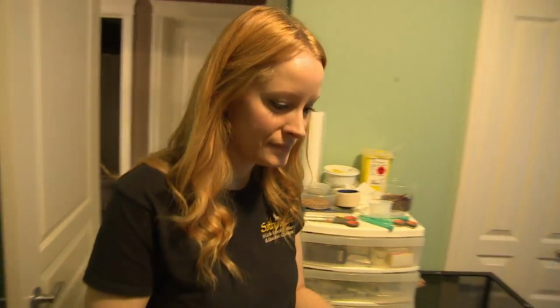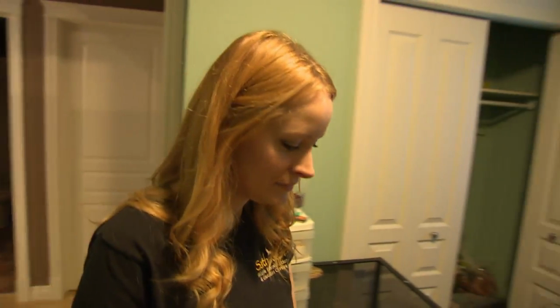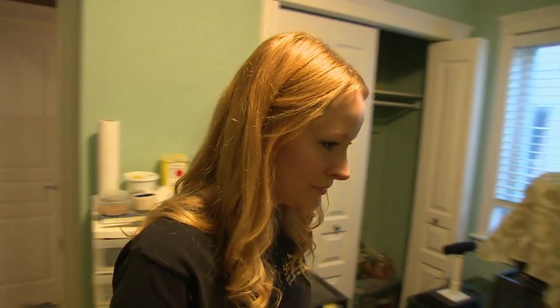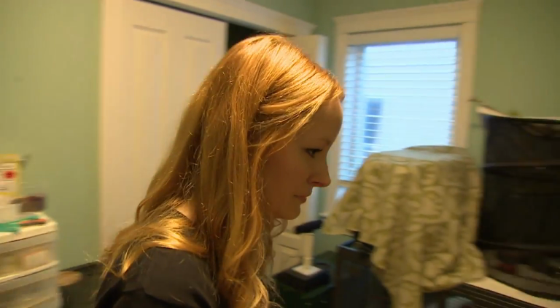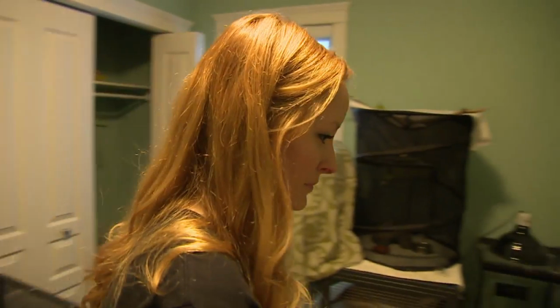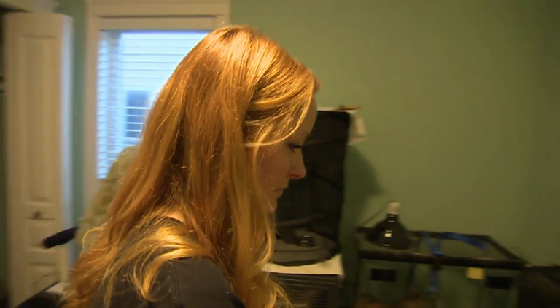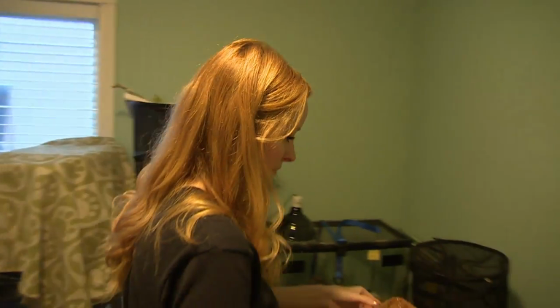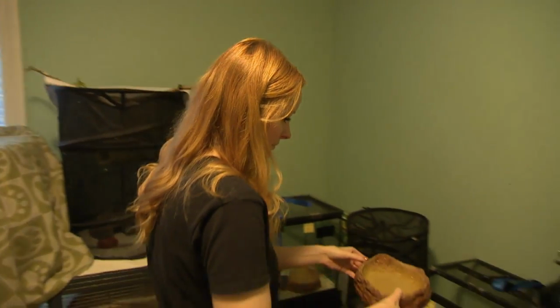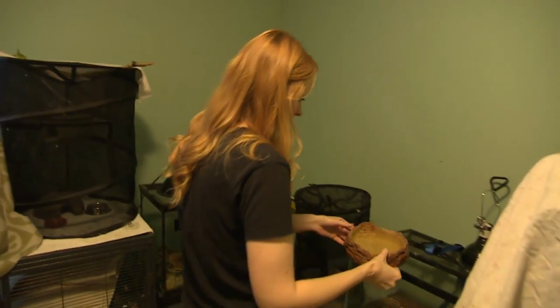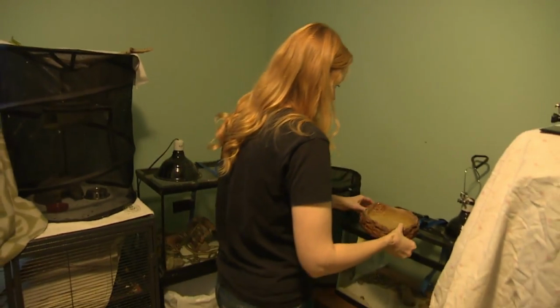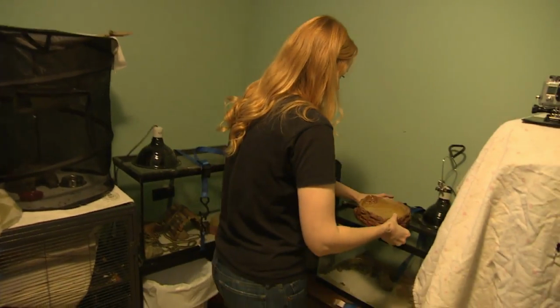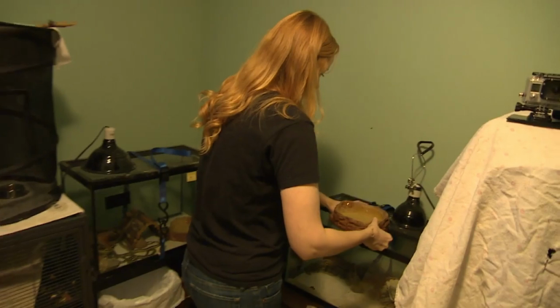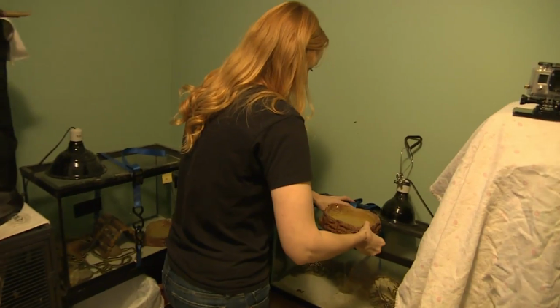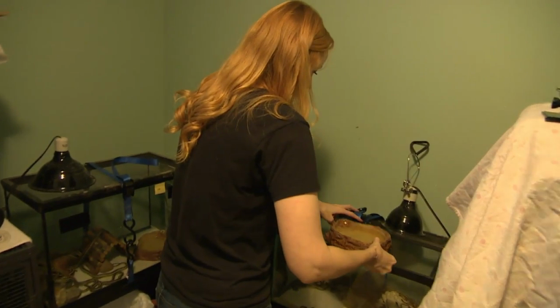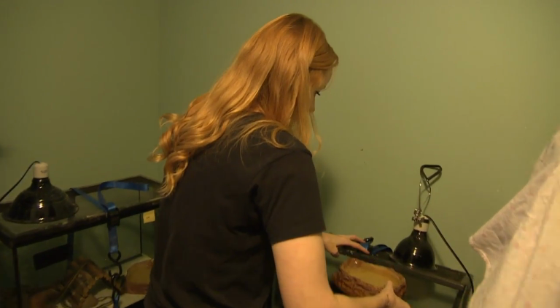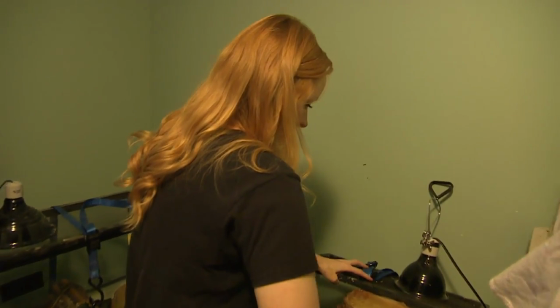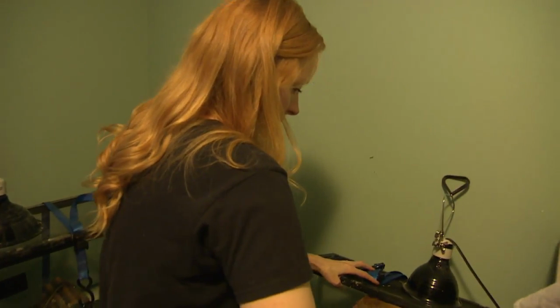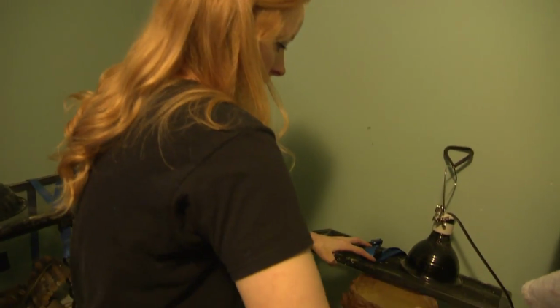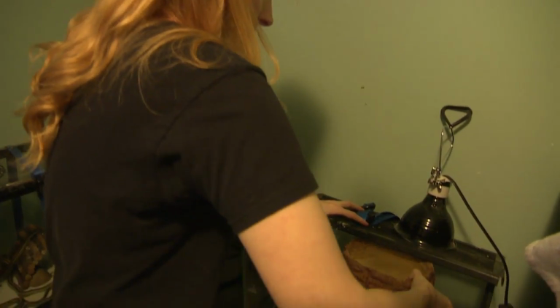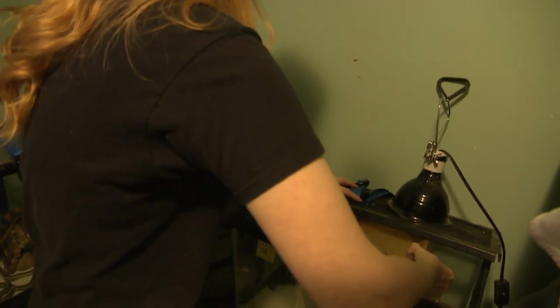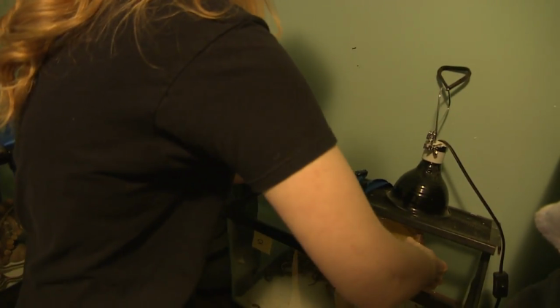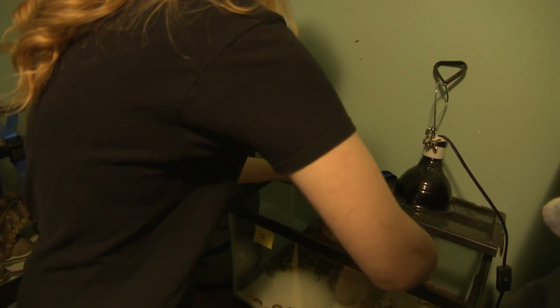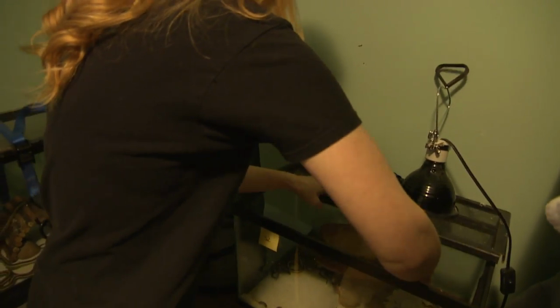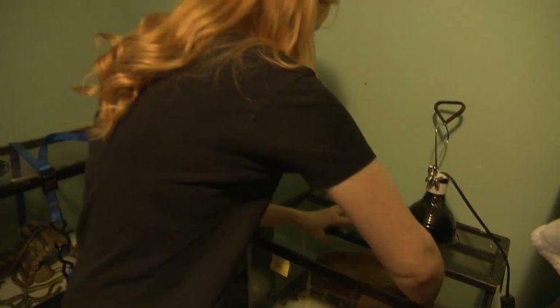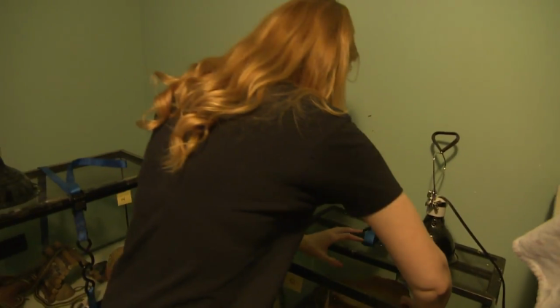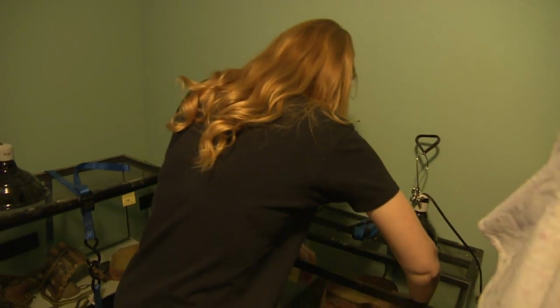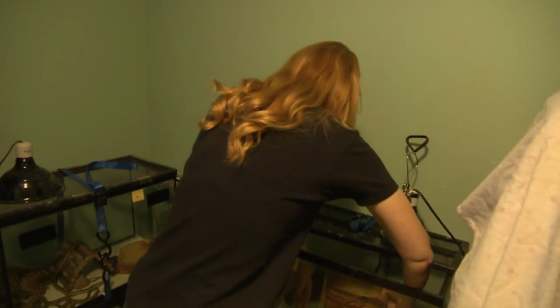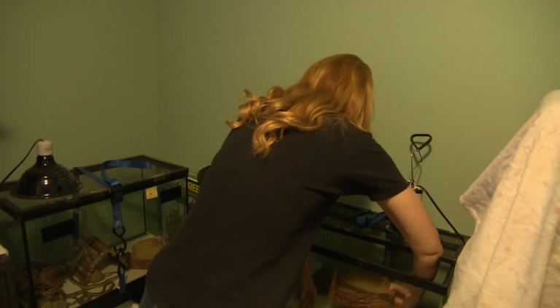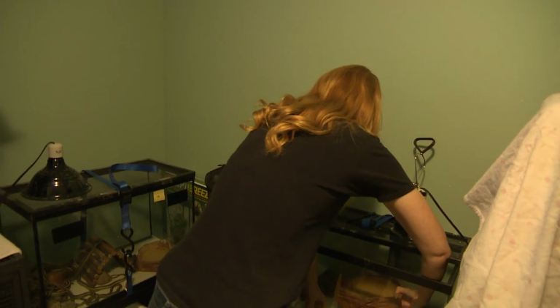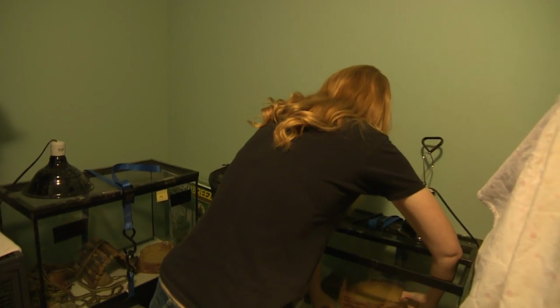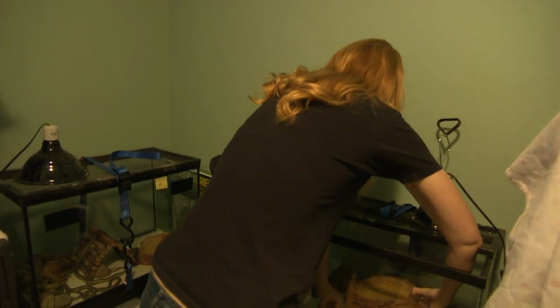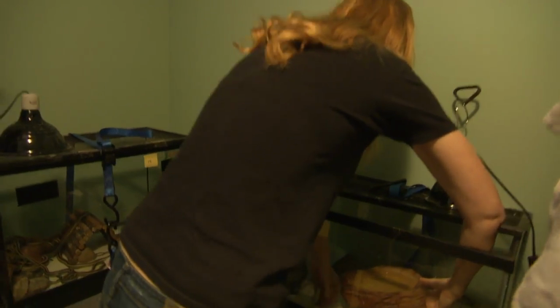Lawrence helps rehabilitate animals at the Salthaven West Wildlife Rehab Centre. She took stock of all the serpents they gathered and brought them back to shelter. Final tally: 102 by the end of the weekend.